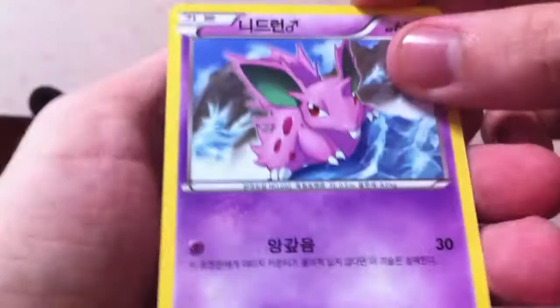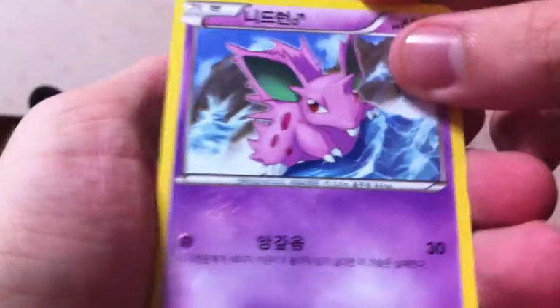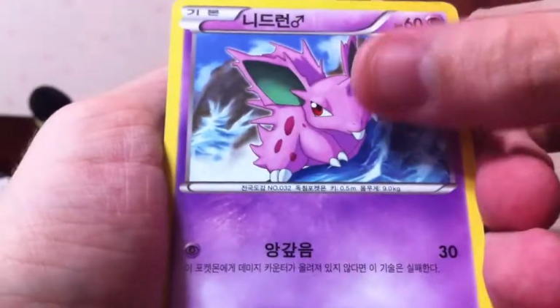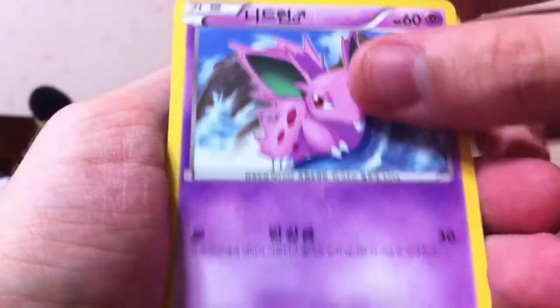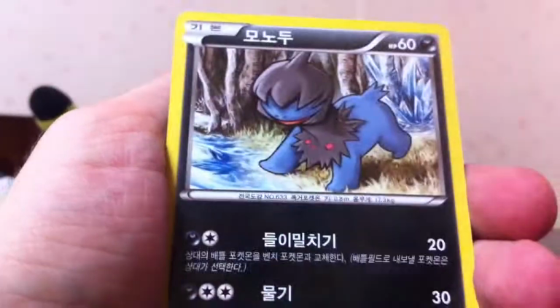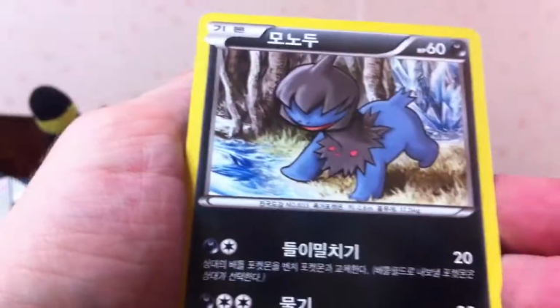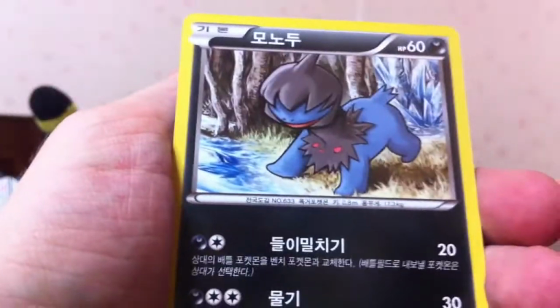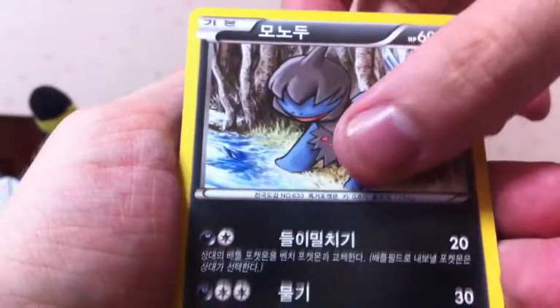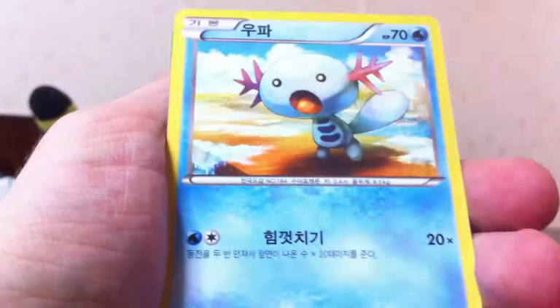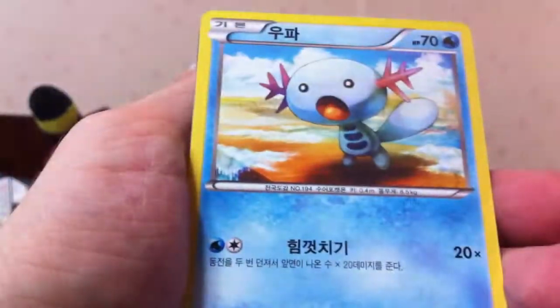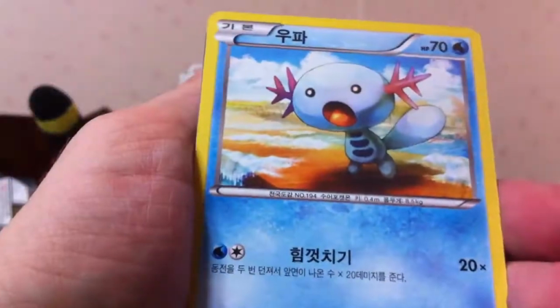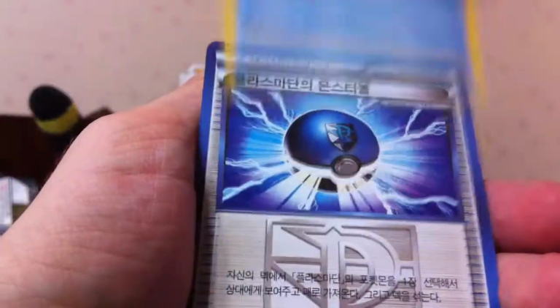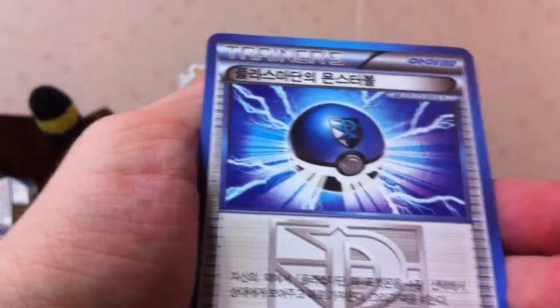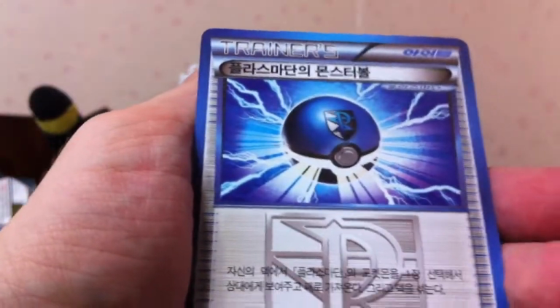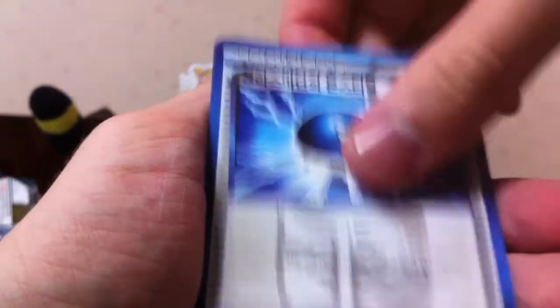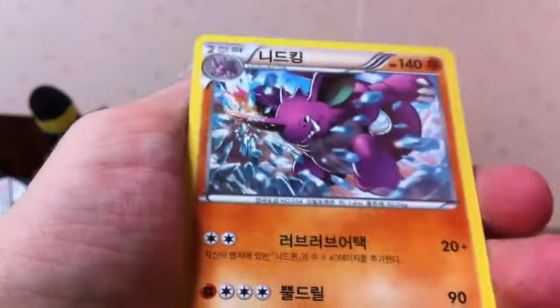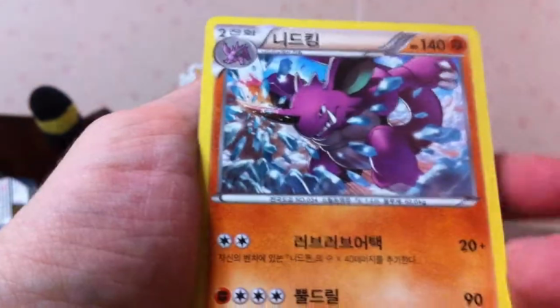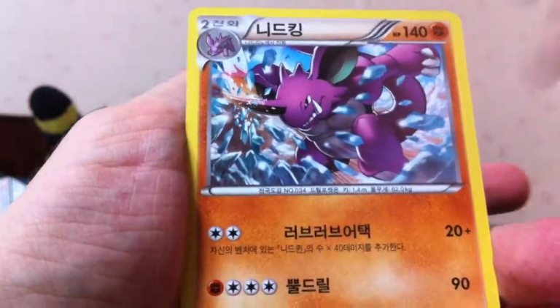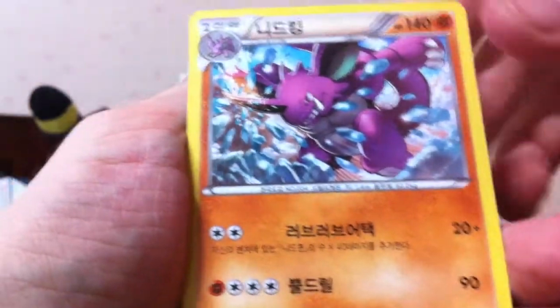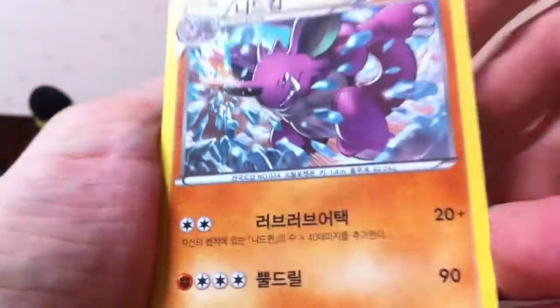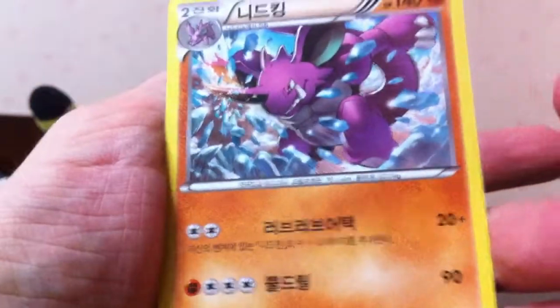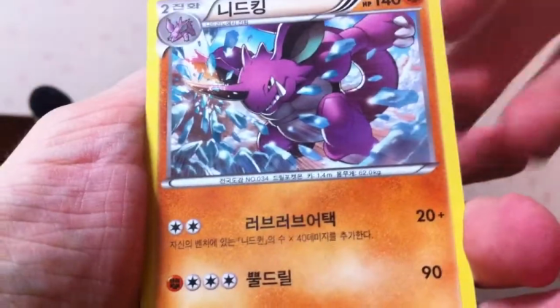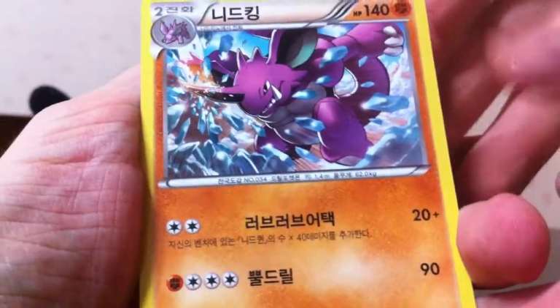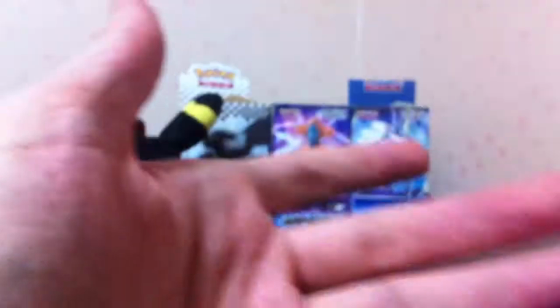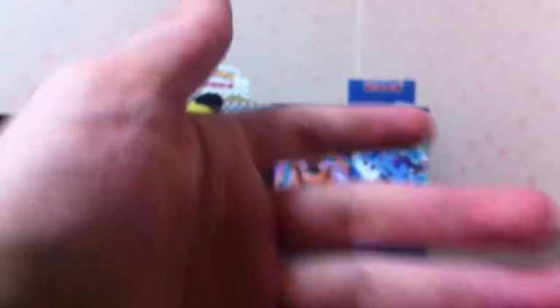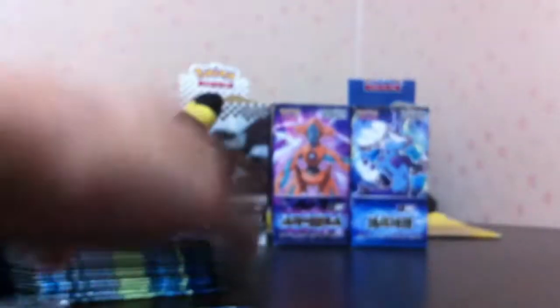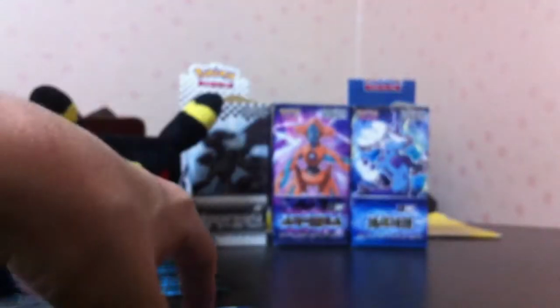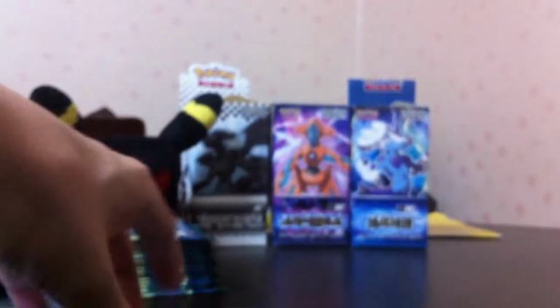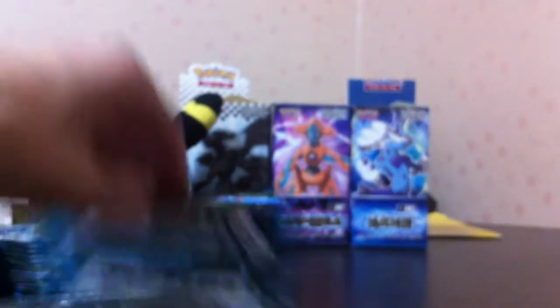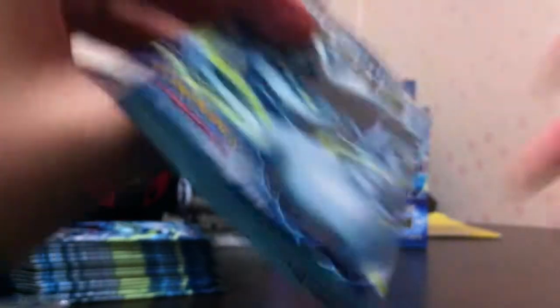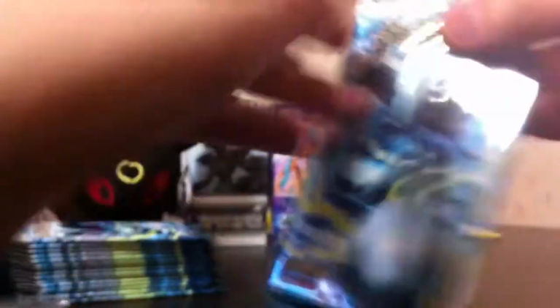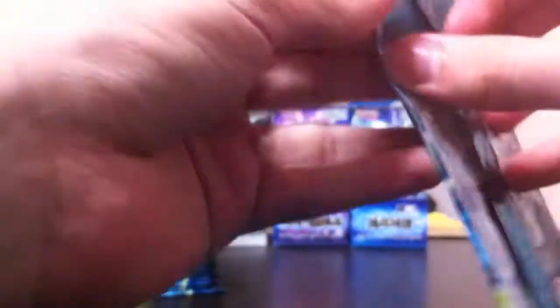Next pack, Nidoran, Dino, Wooper, Plasma Ball, Nidoking. Great picture there. Two packs to go.